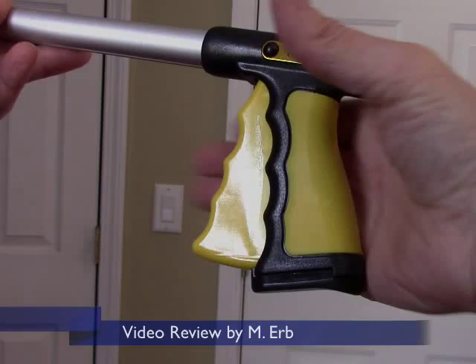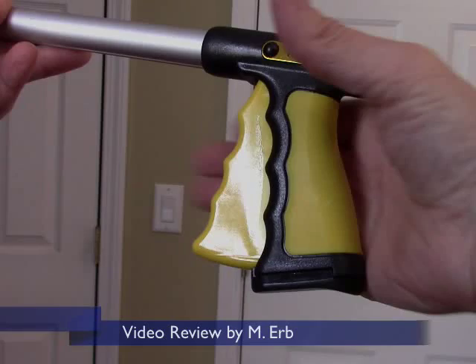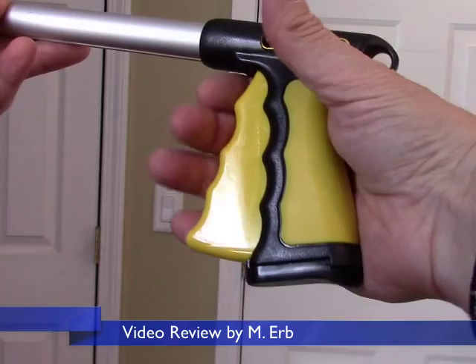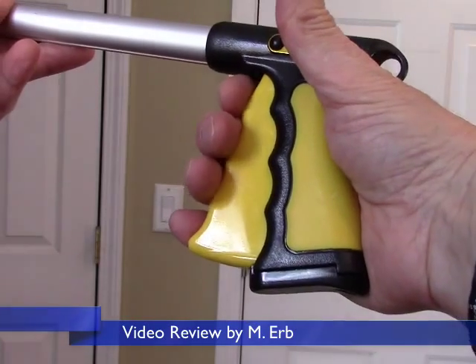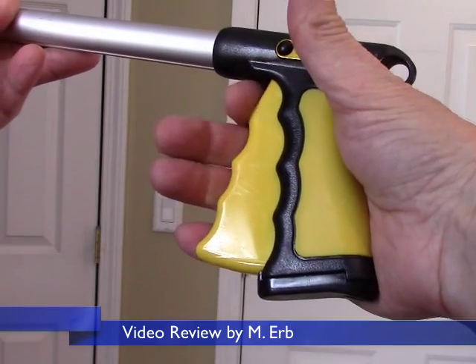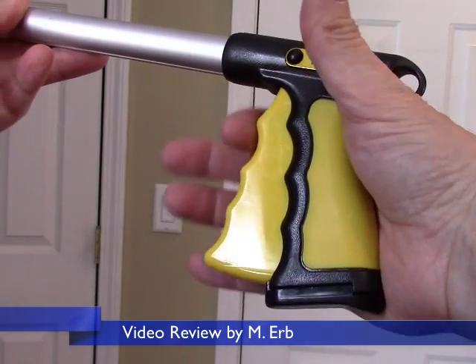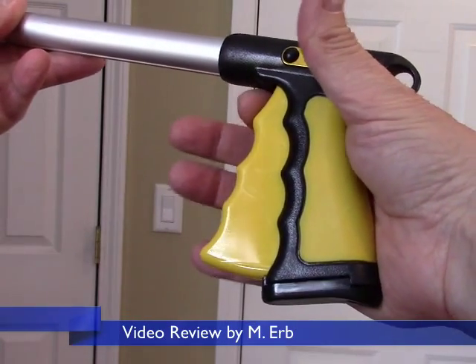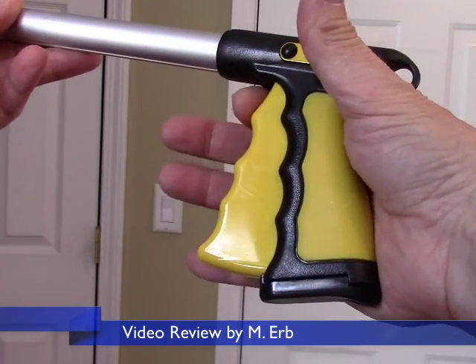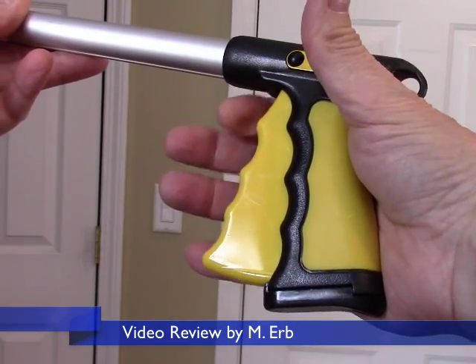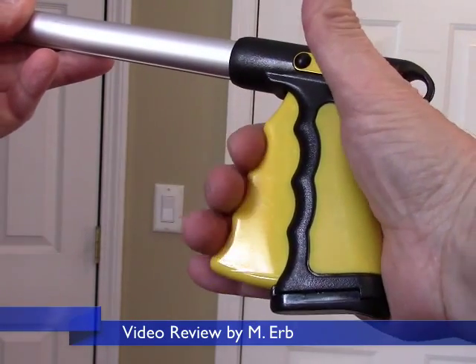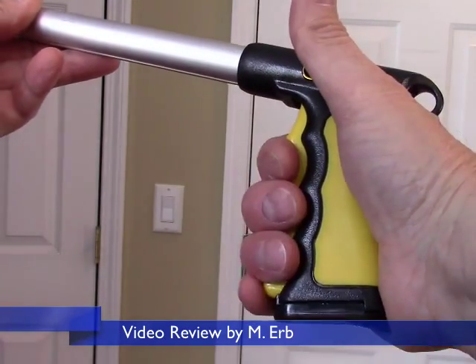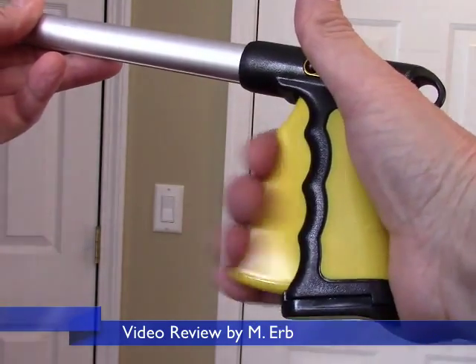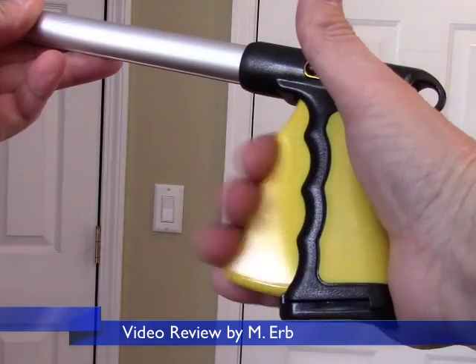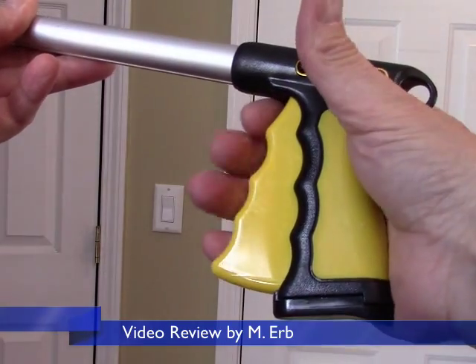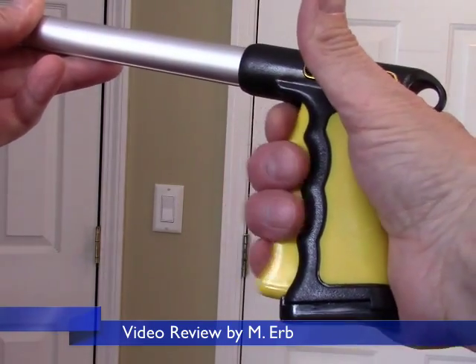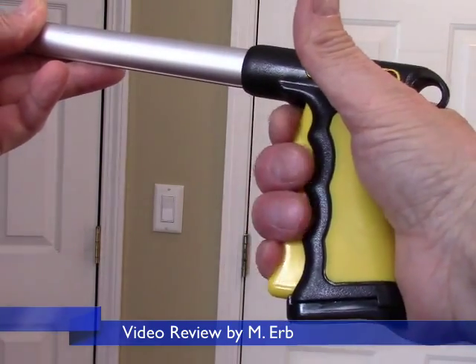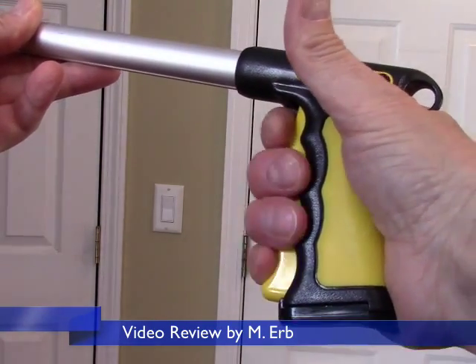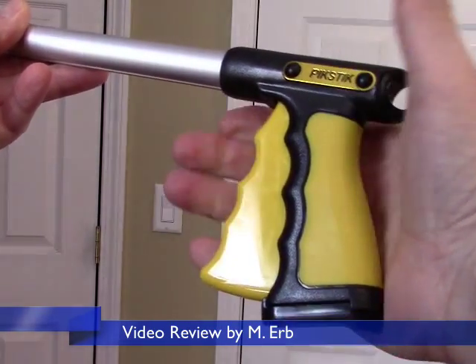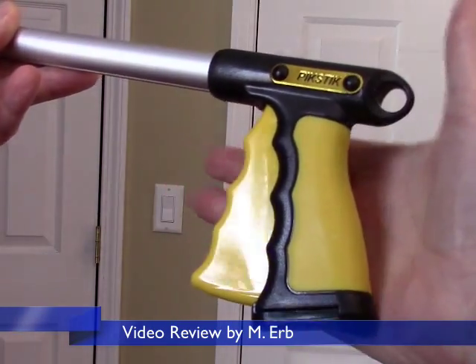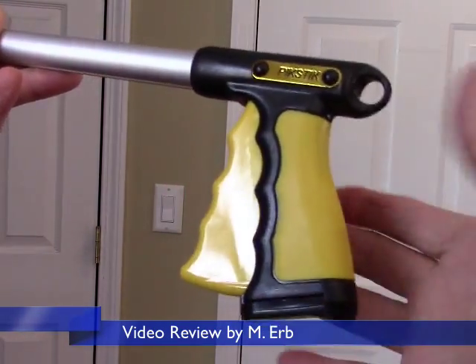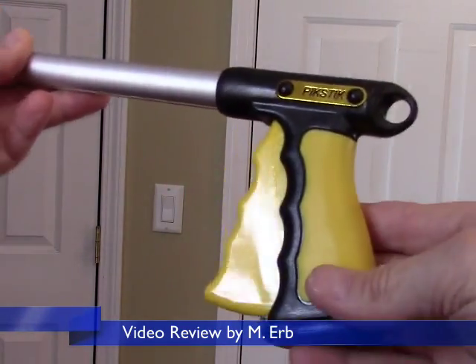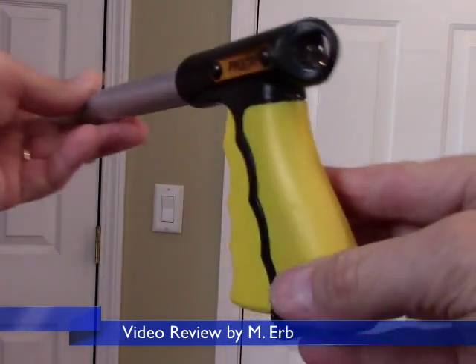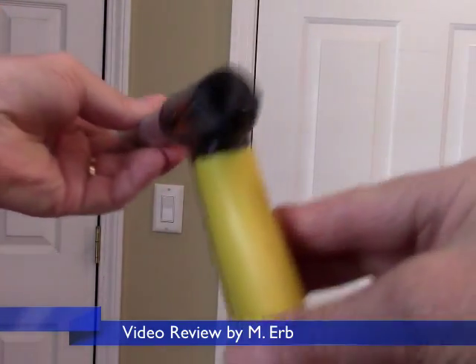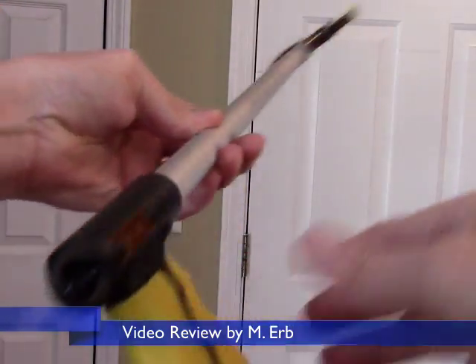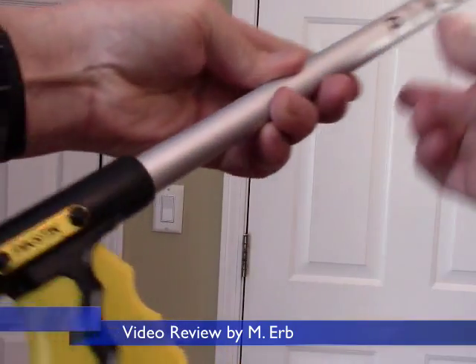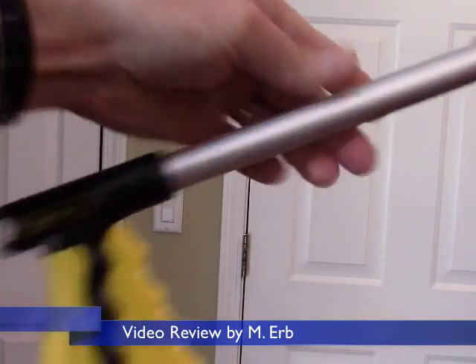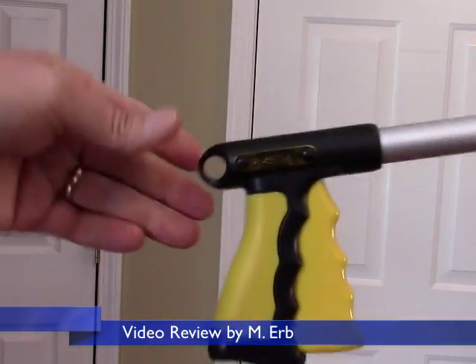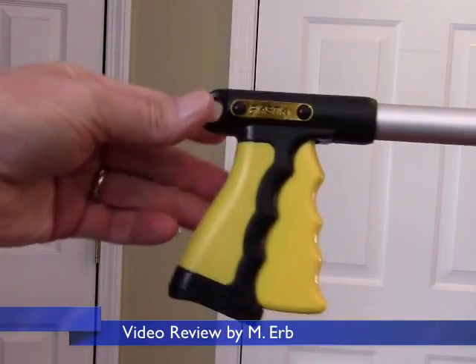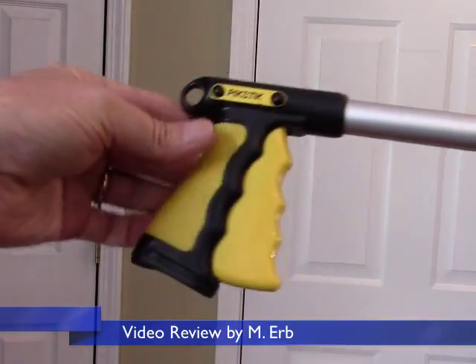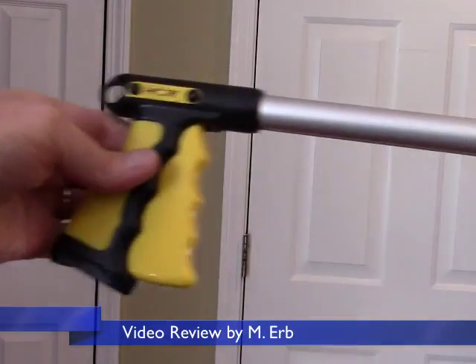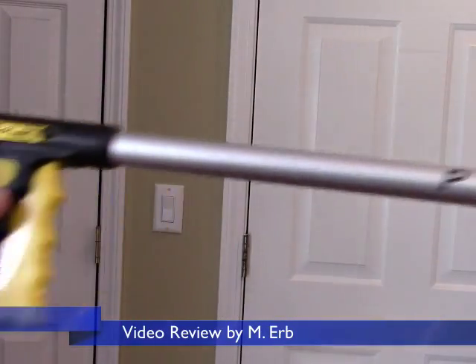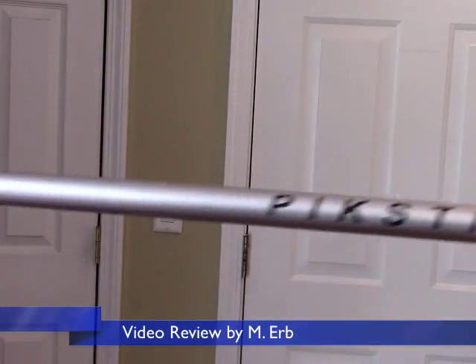Hi, this is Michael and this is my review of the PickStick Pro. You can see the handle here. It's really not the most comfortable in my hand. My top finger there just doesn't seem to know where to go. But other than that, it works pretty well.